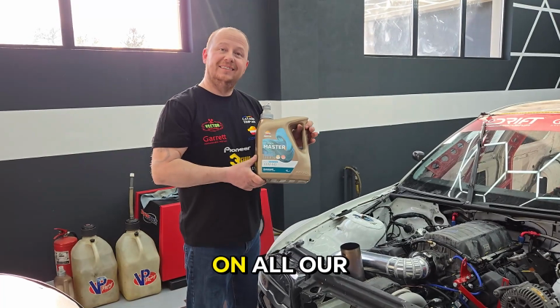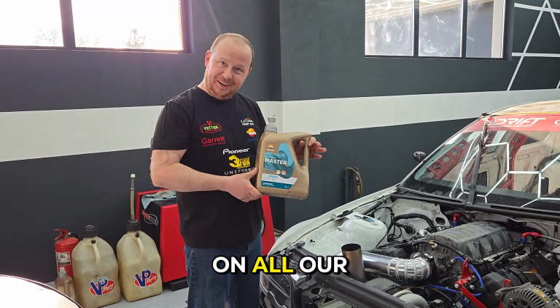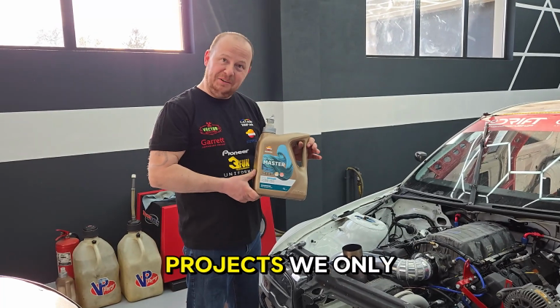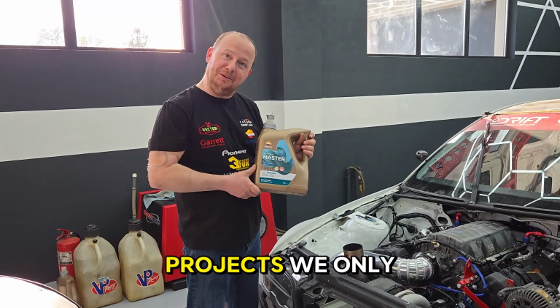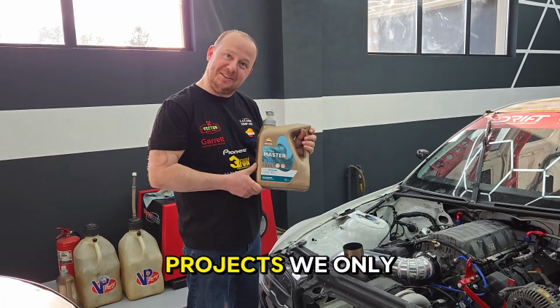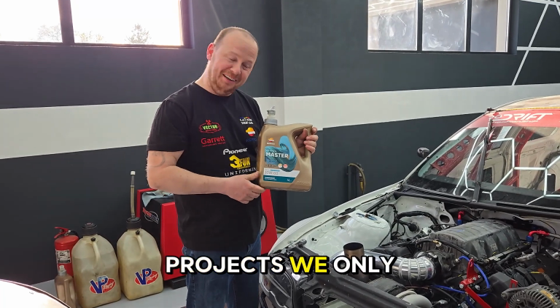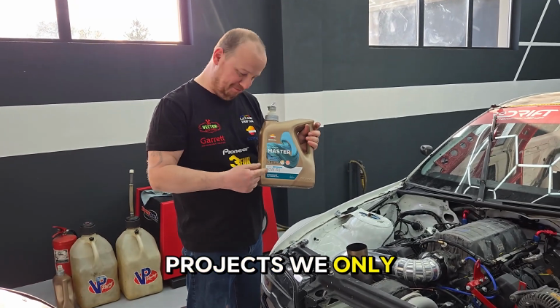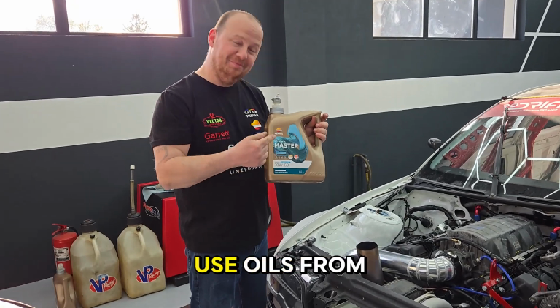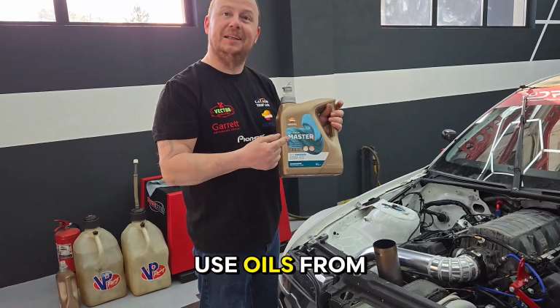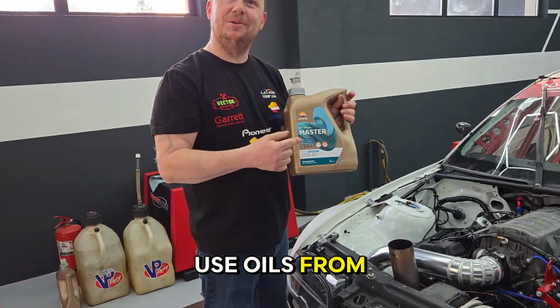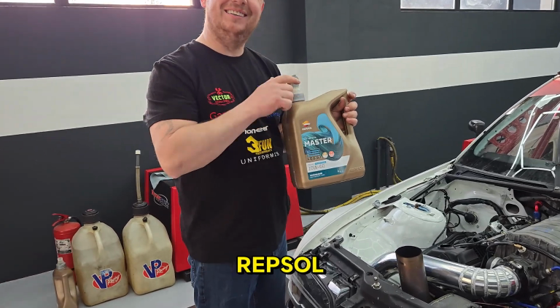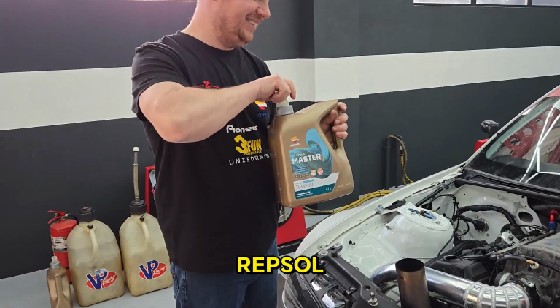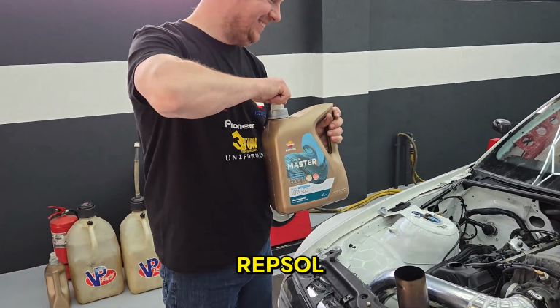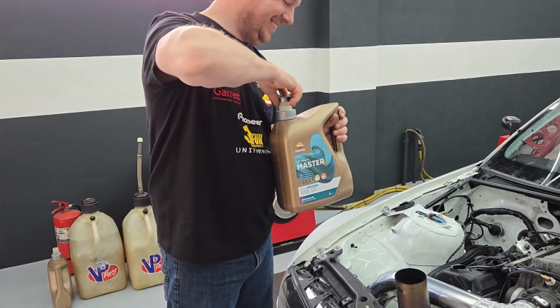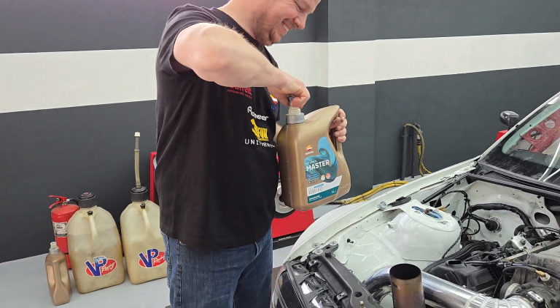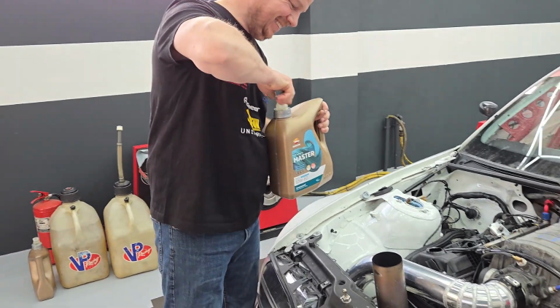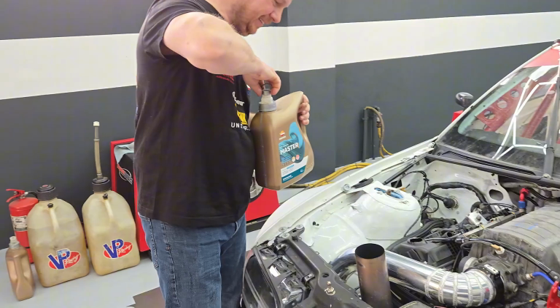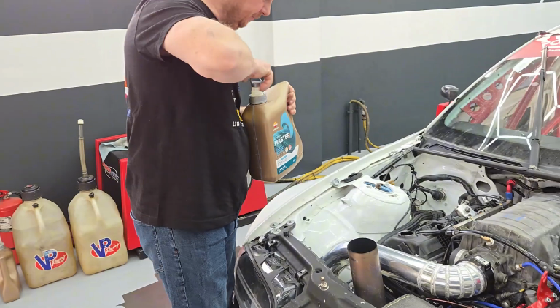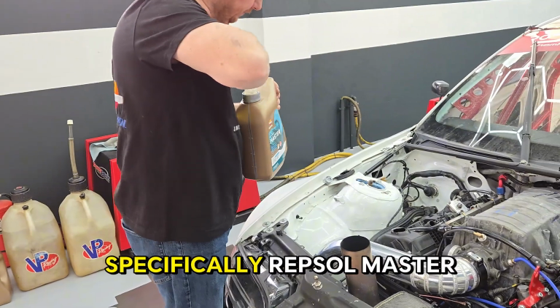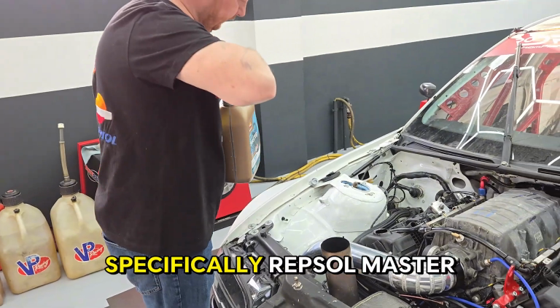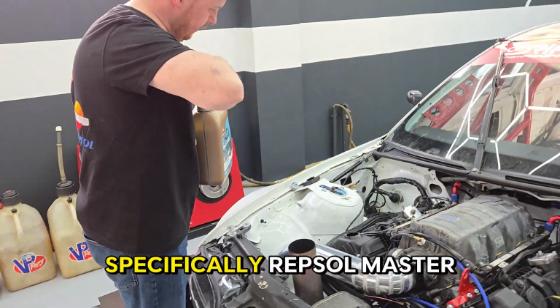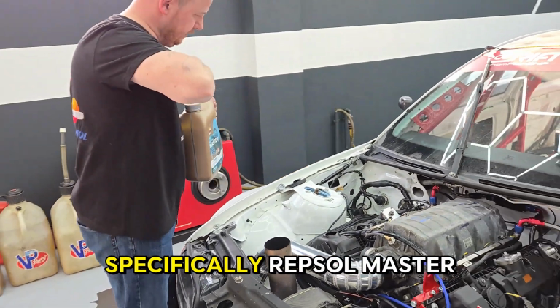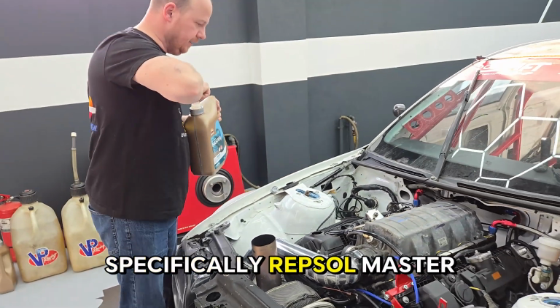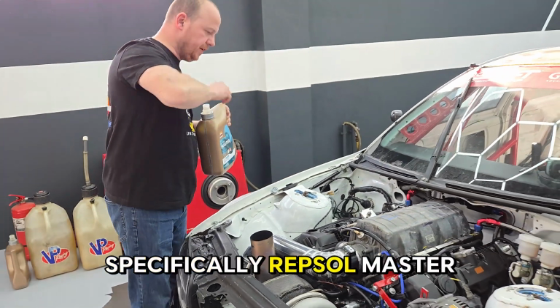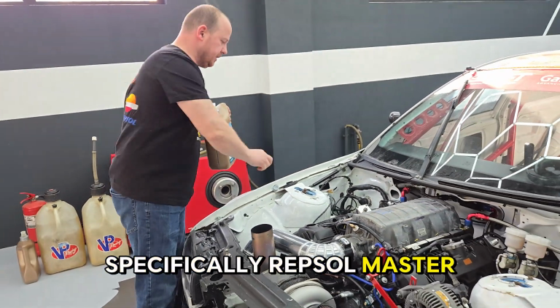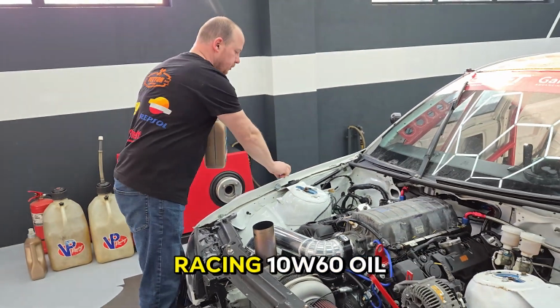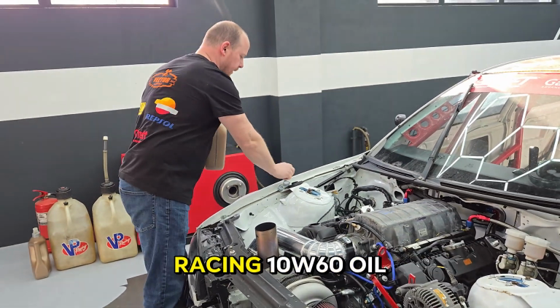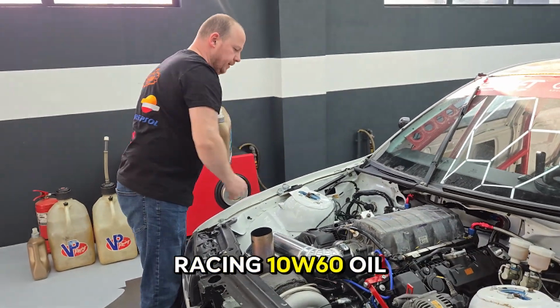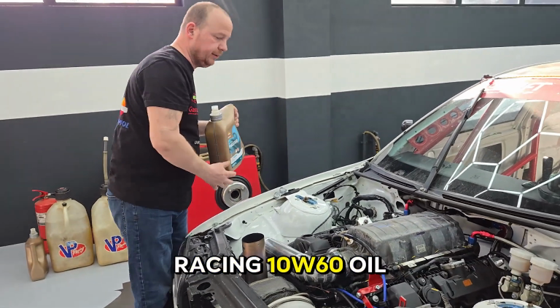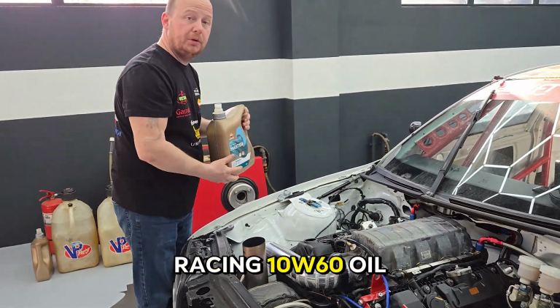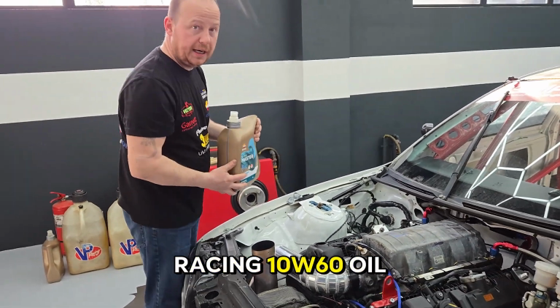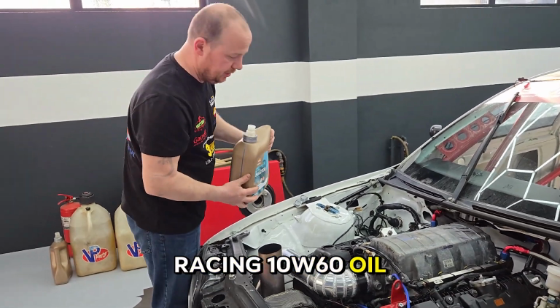On all our projects, we only use oils from Repsol — specifically, Repsol Master Racing 10W60 oil.